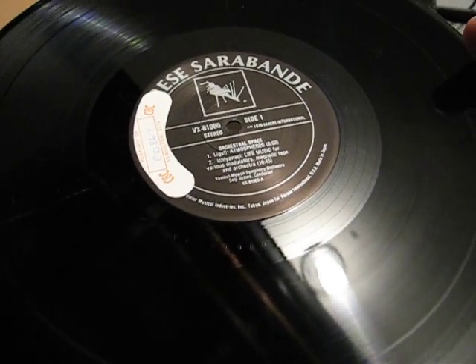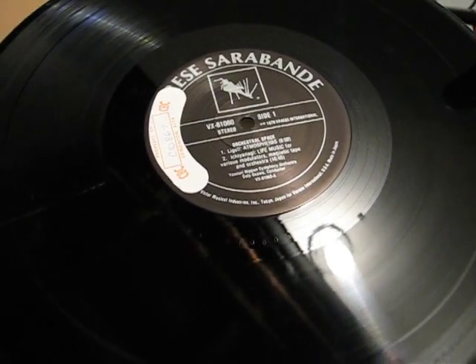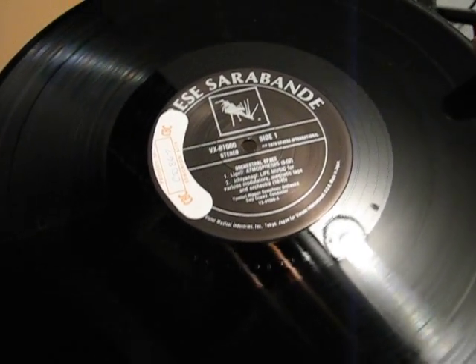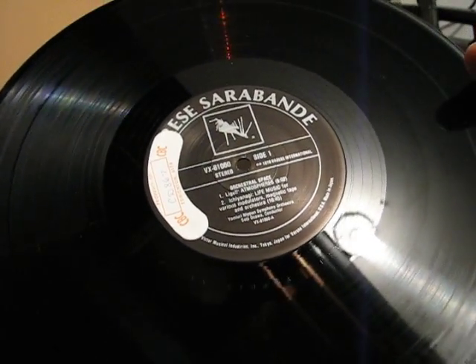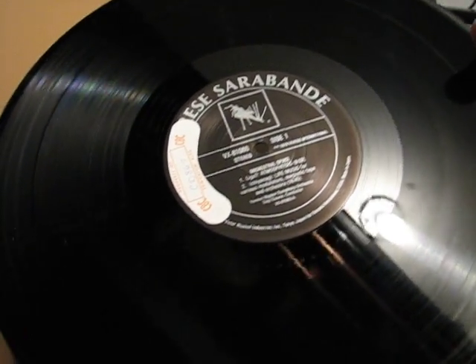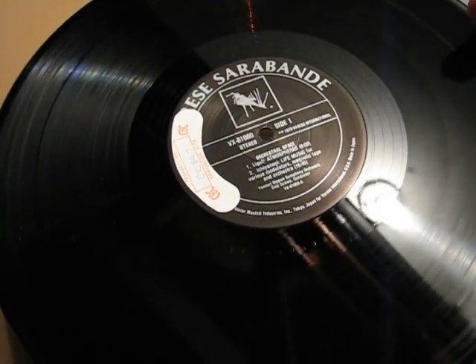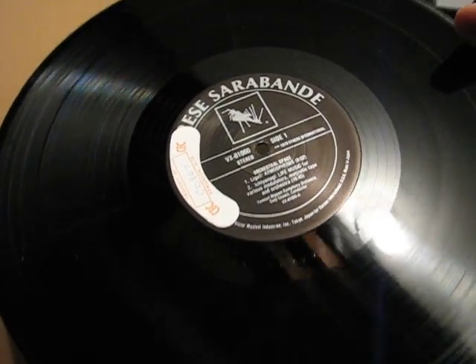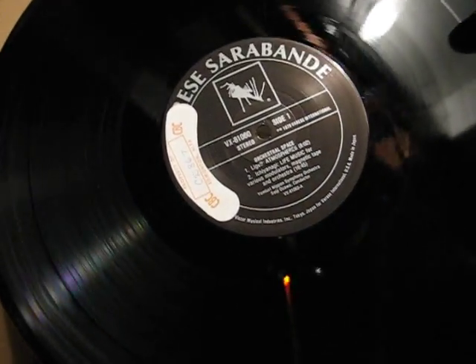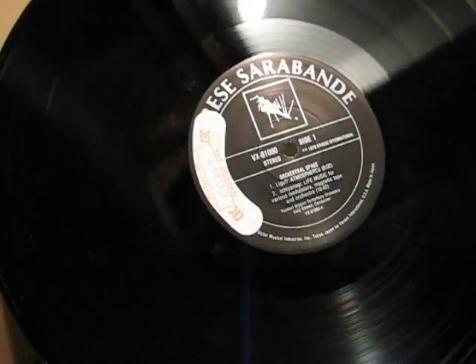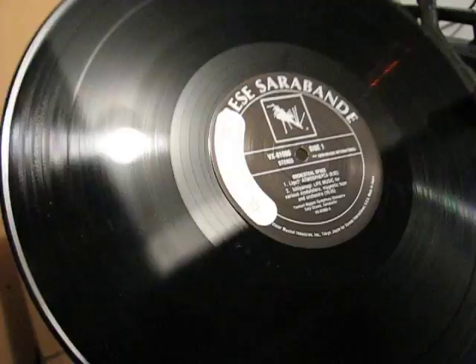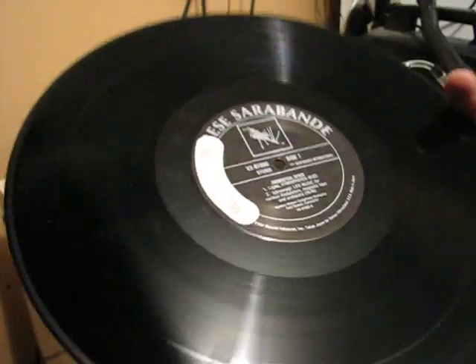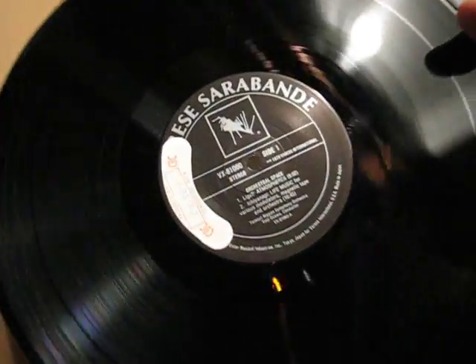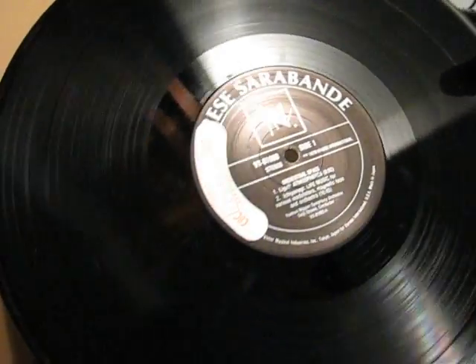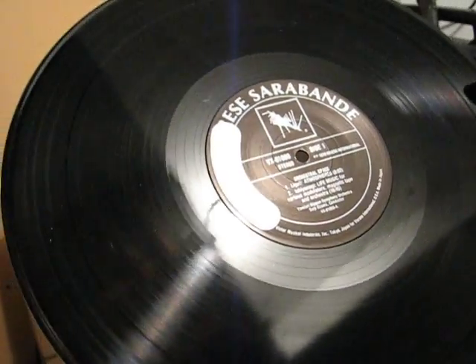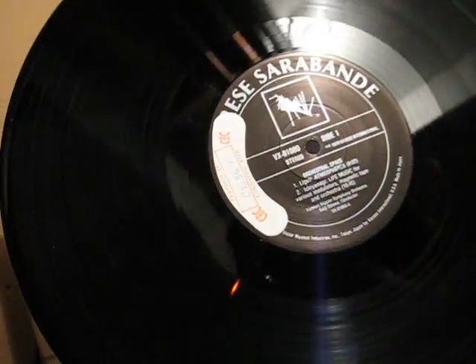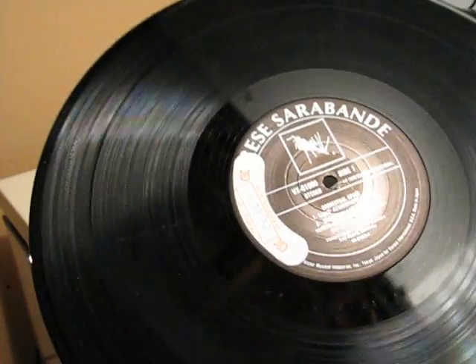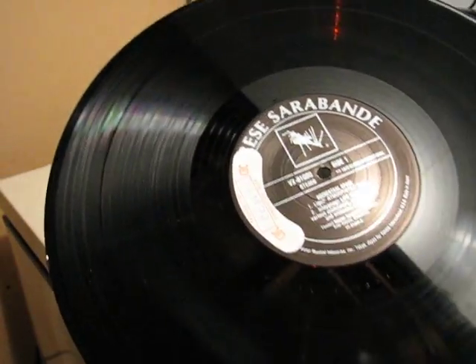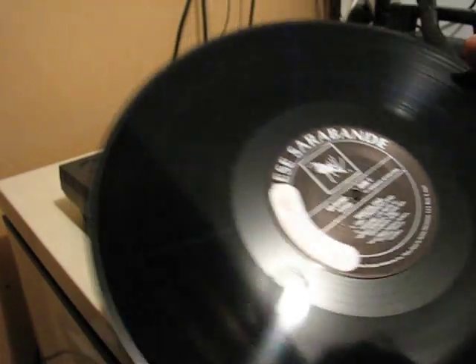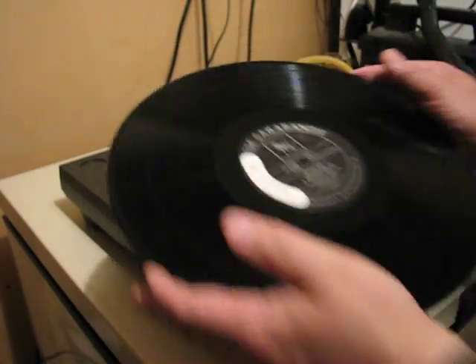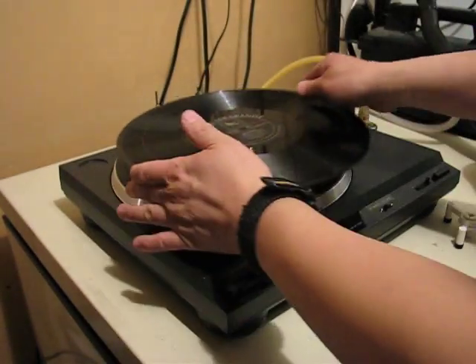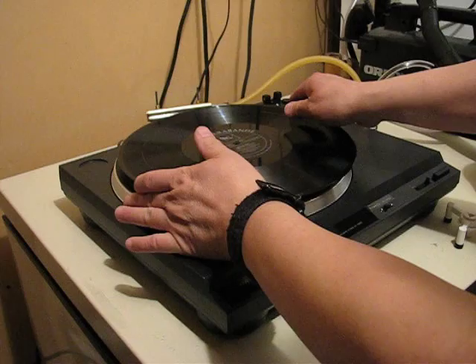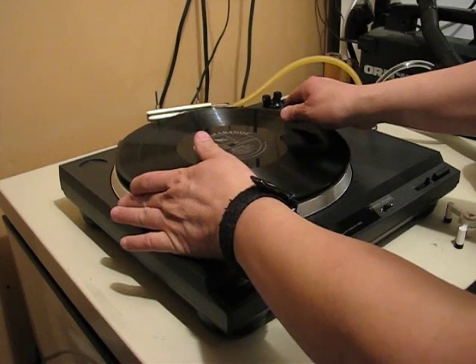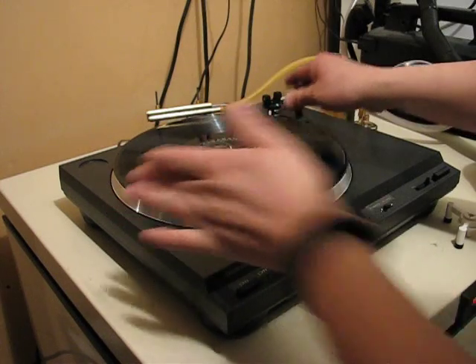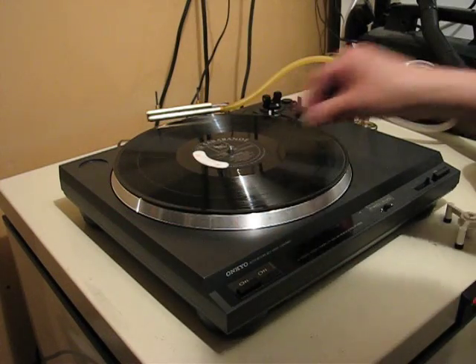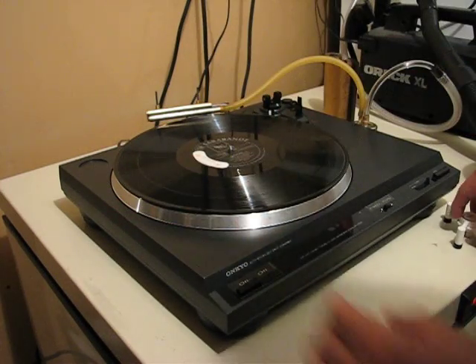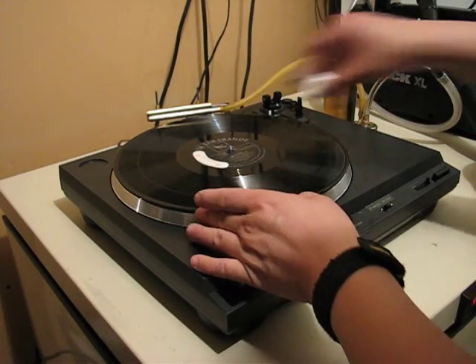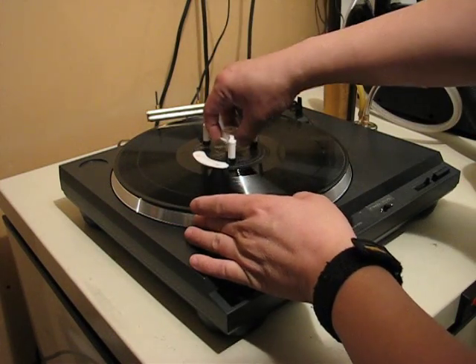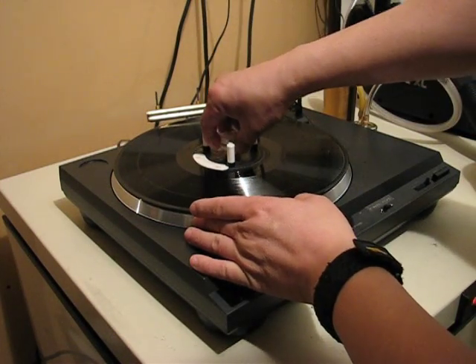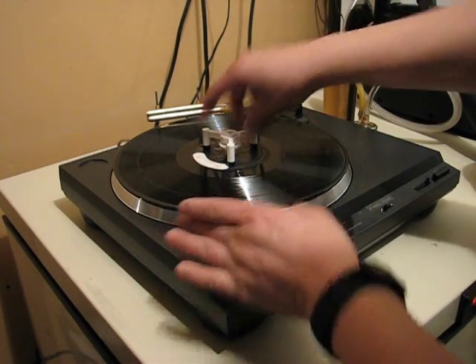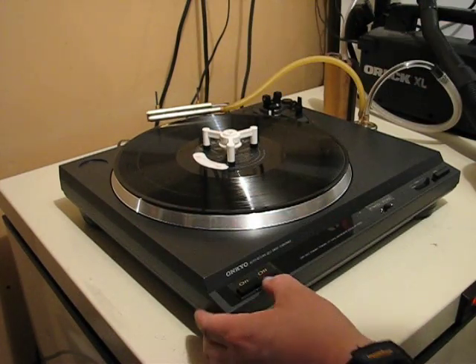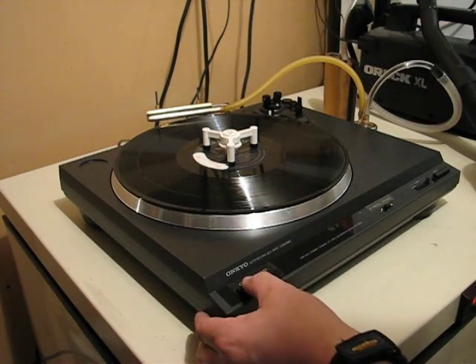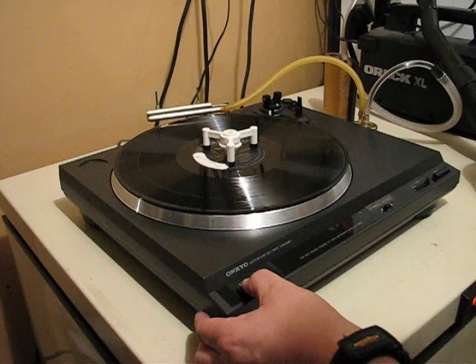This is a demonstration of my homemade VPI-like record cleaner. As you can see, I've got a pretty good shape record from the secondhand store. I'm just mounting it, attaching it with a pod right now.